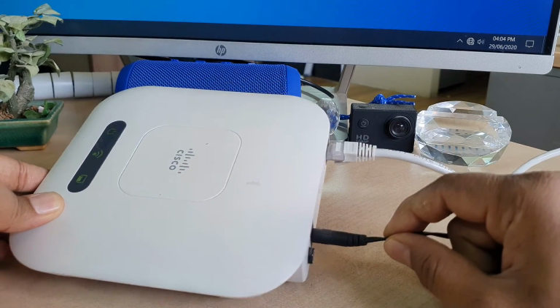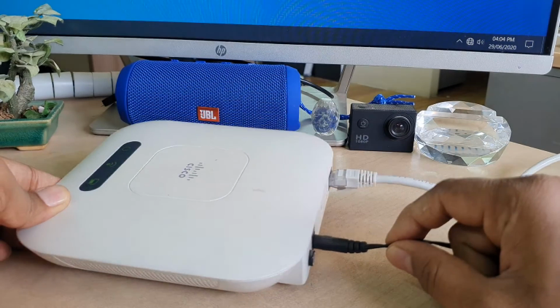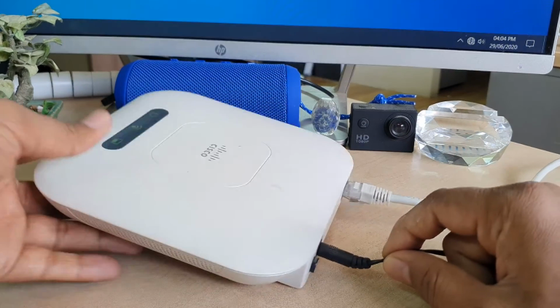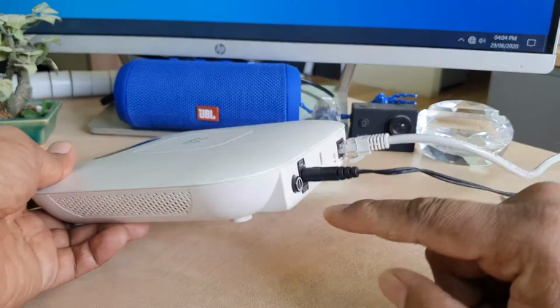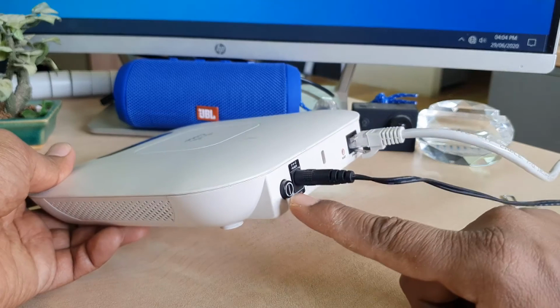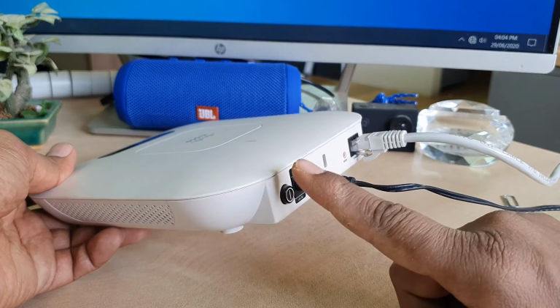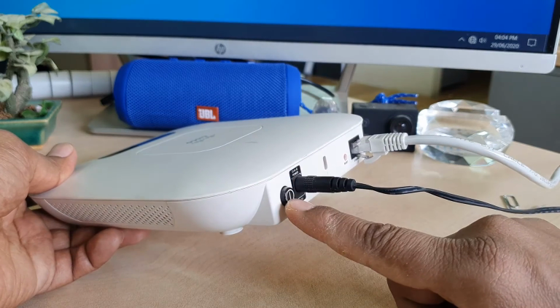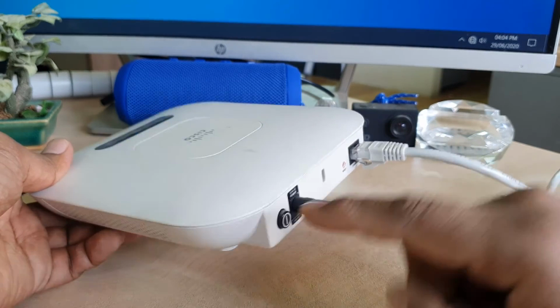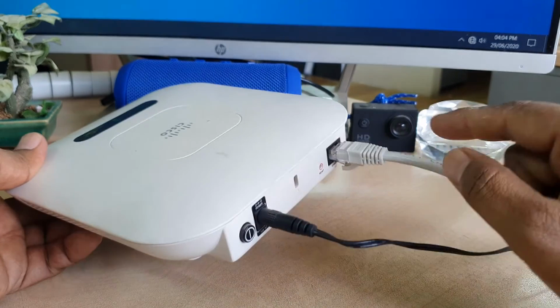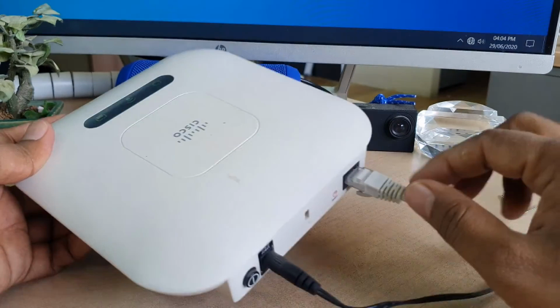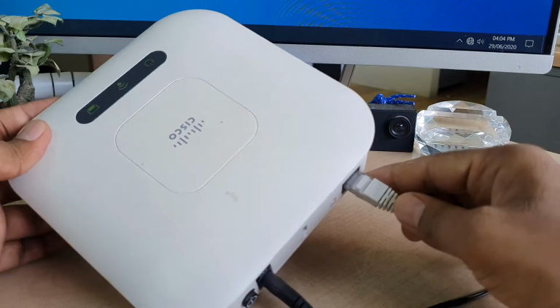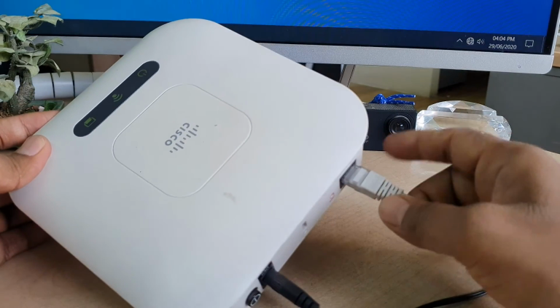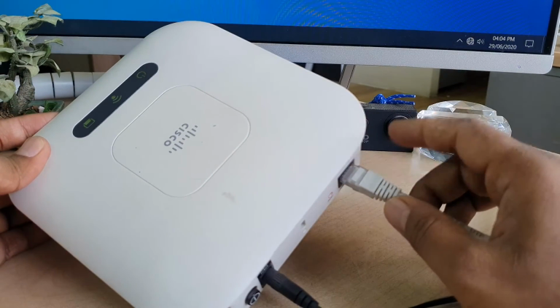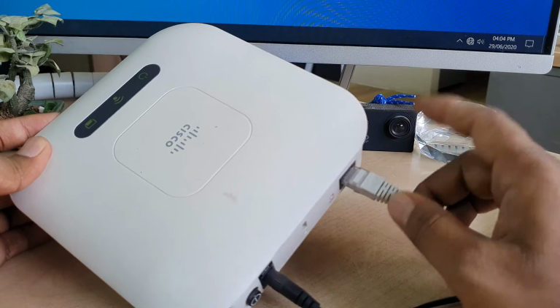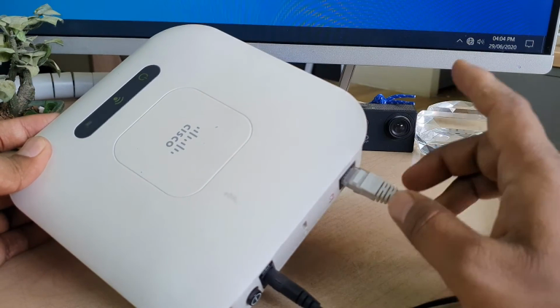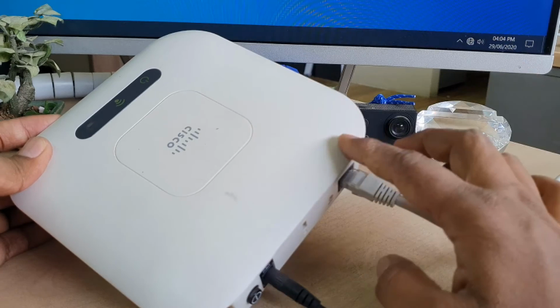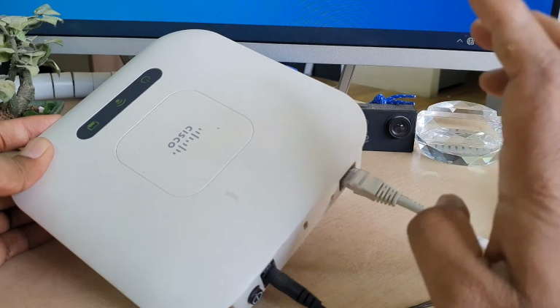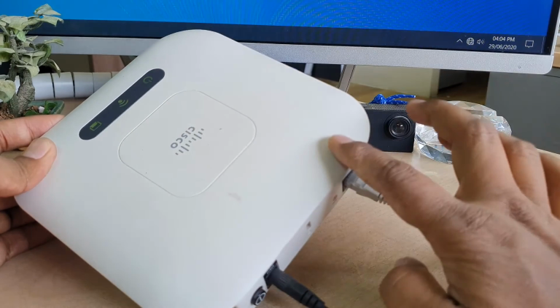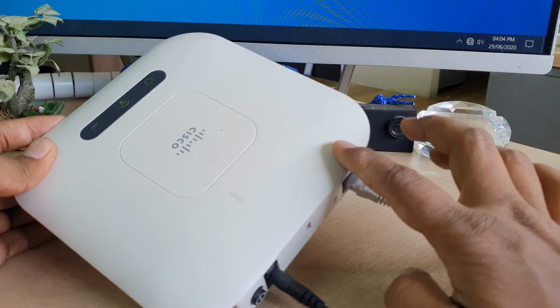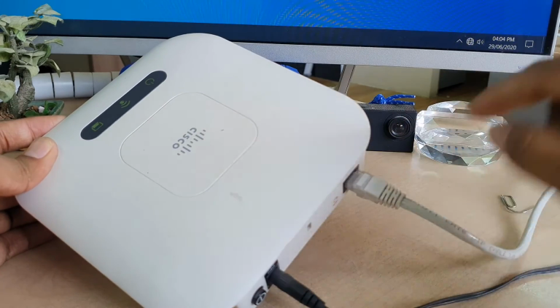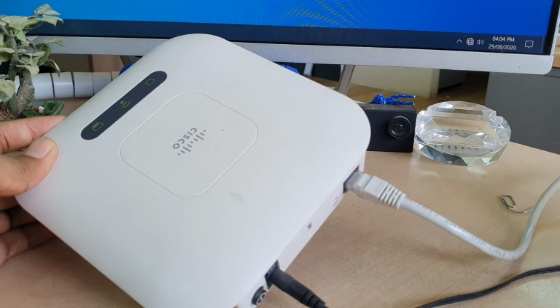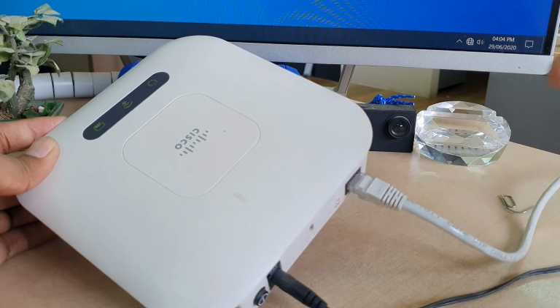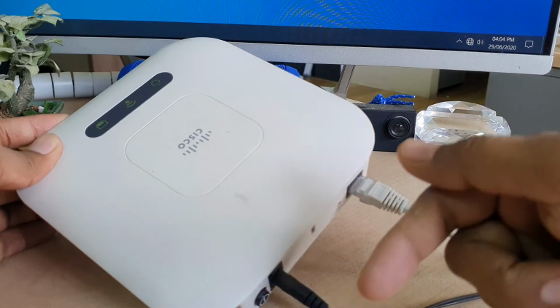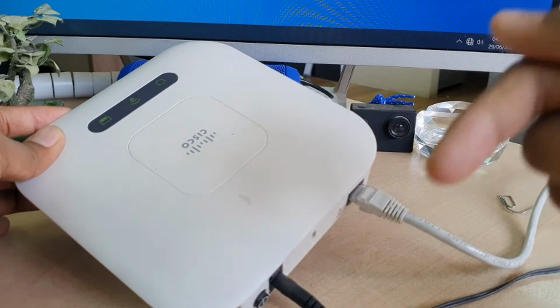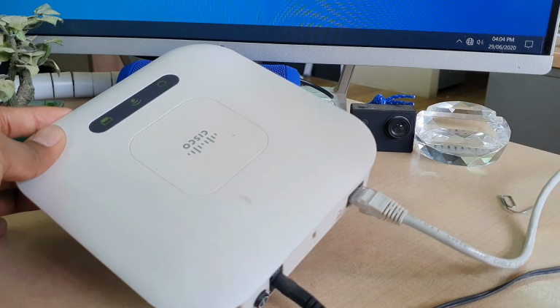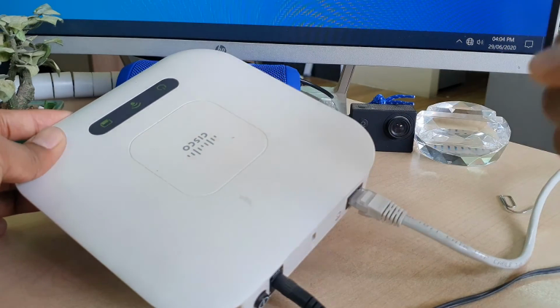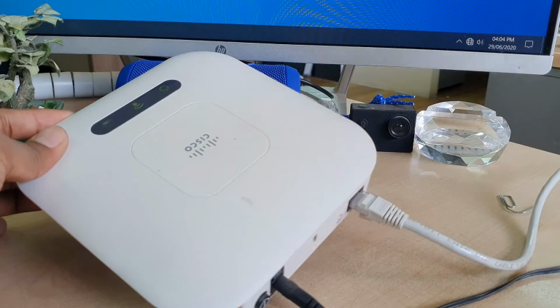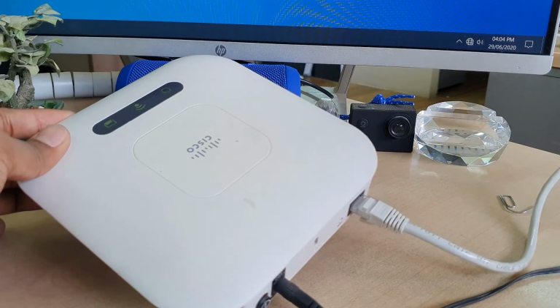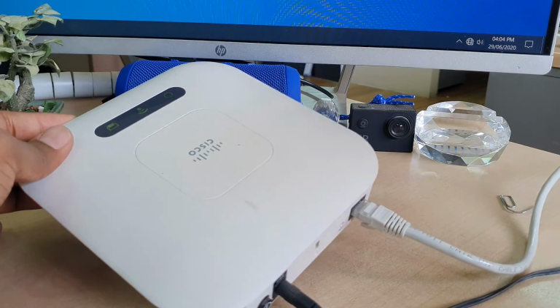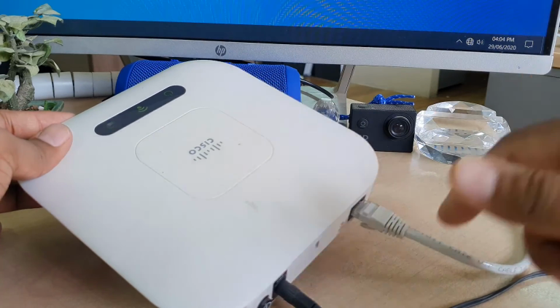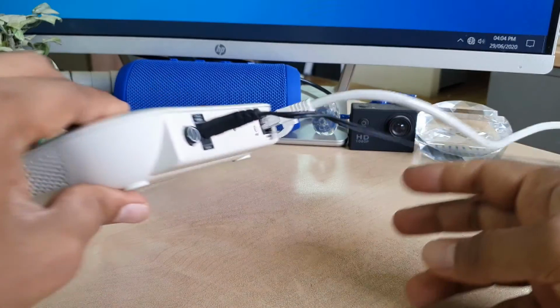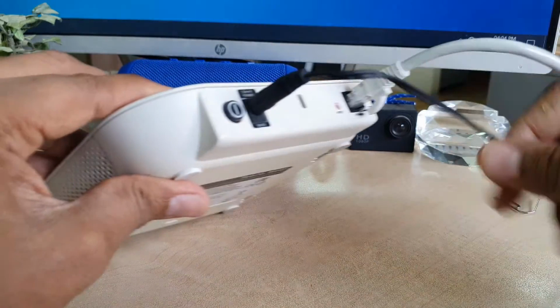We've connected the power jack and turned on the Cisco router. Then we connected this ethernet connection to the Cisco router, and the other slot was connected to our CPU or laptop, whatever you have.